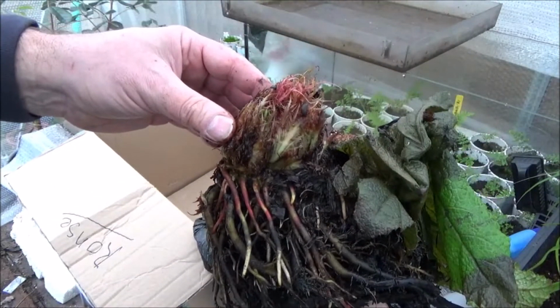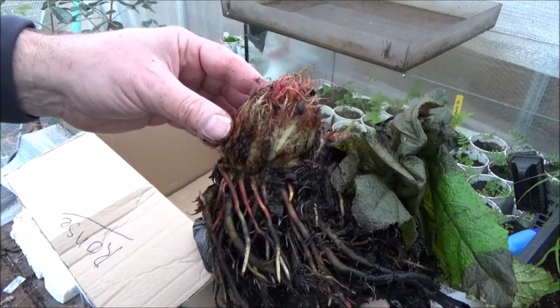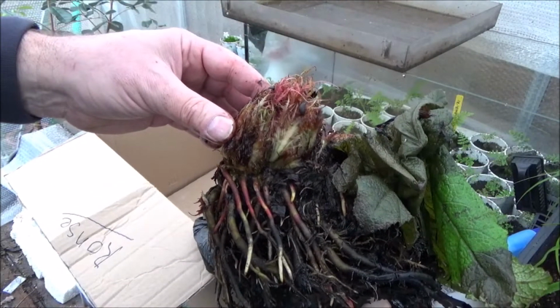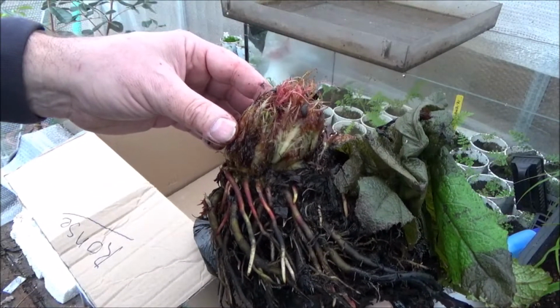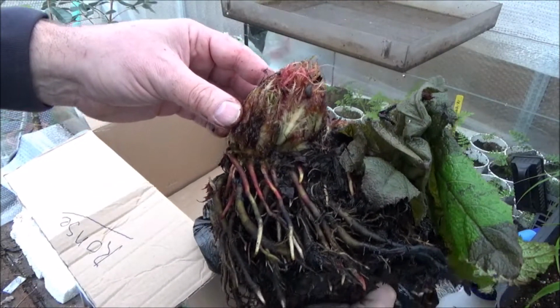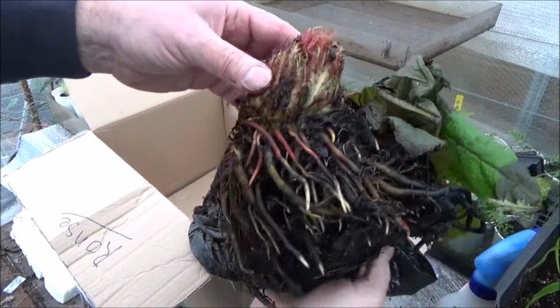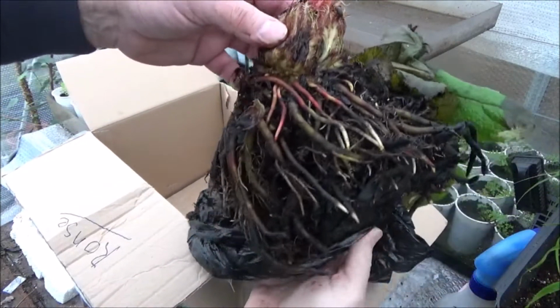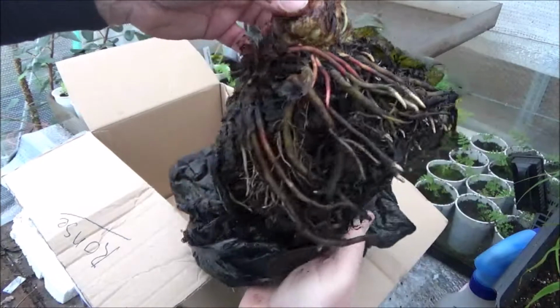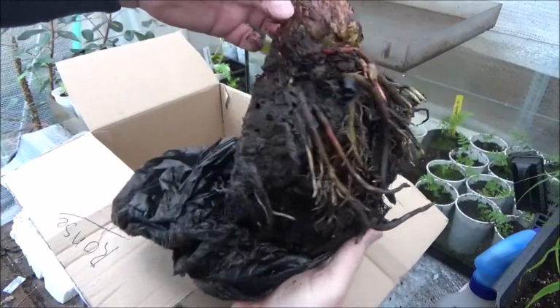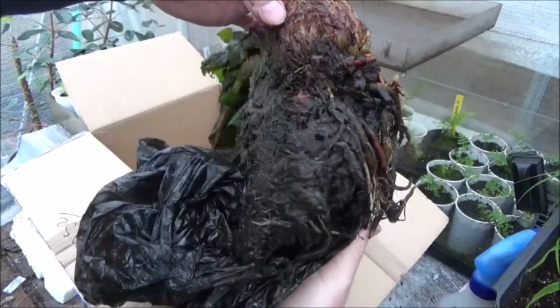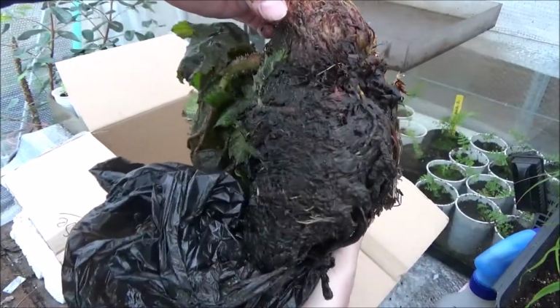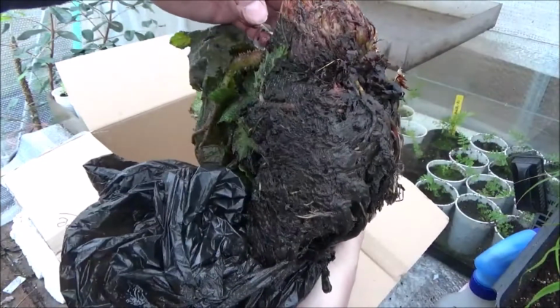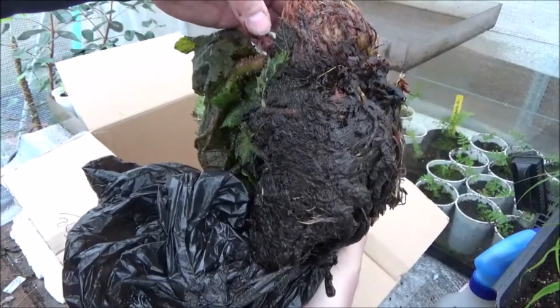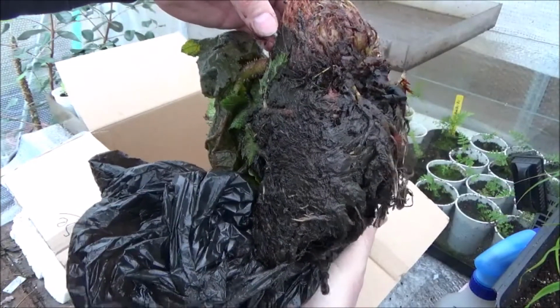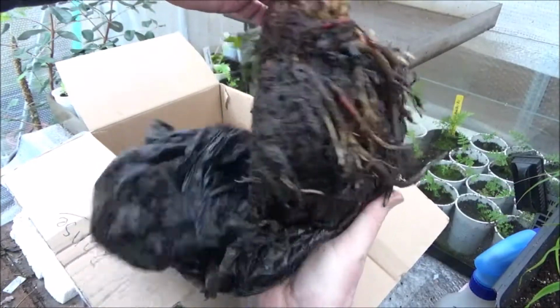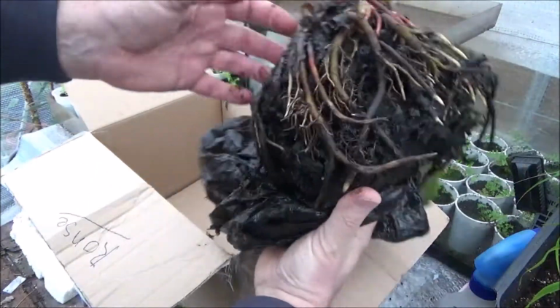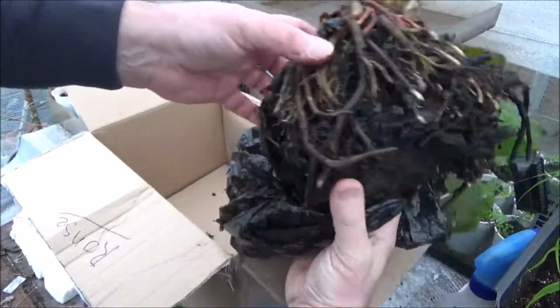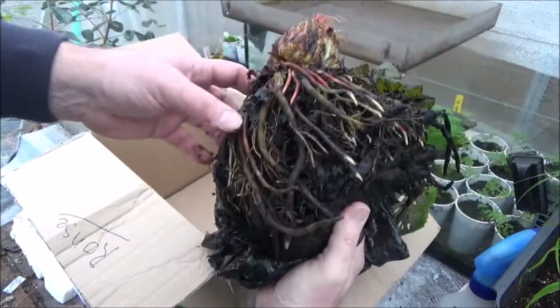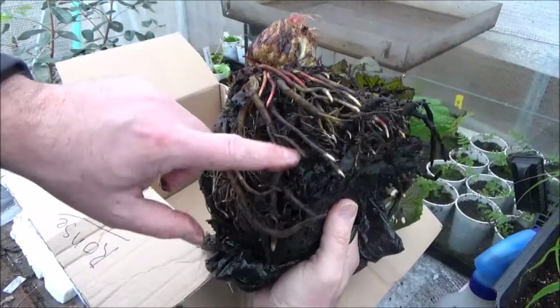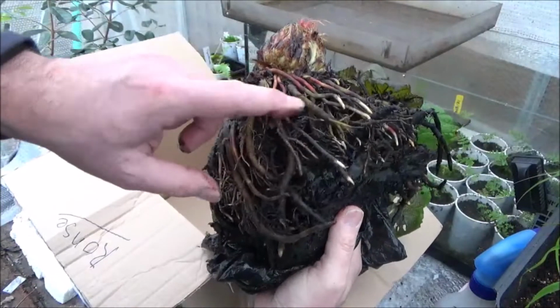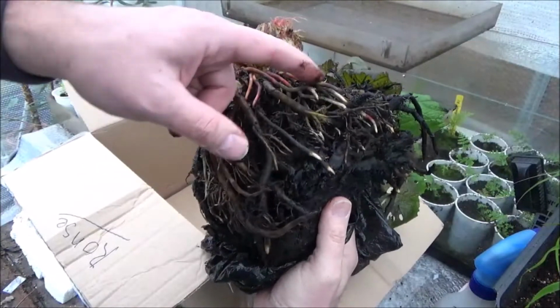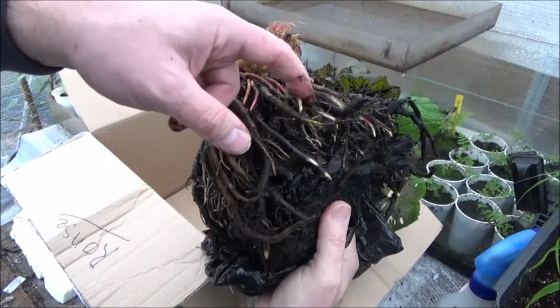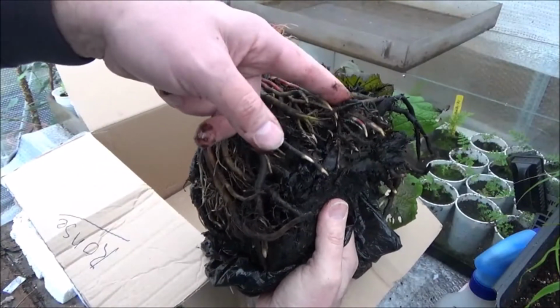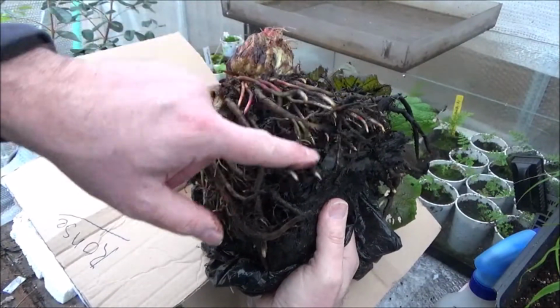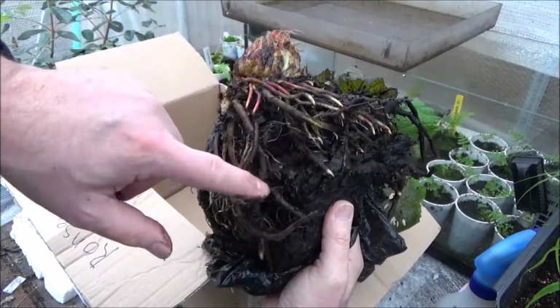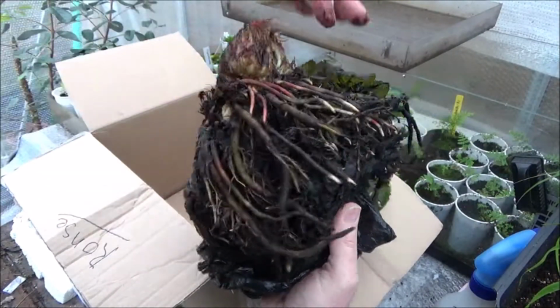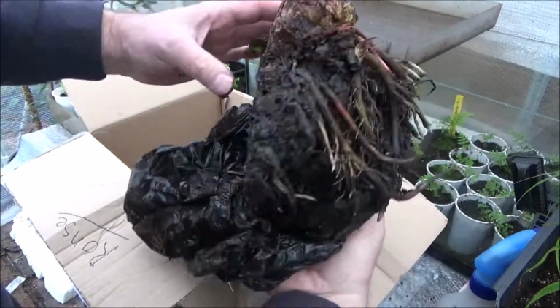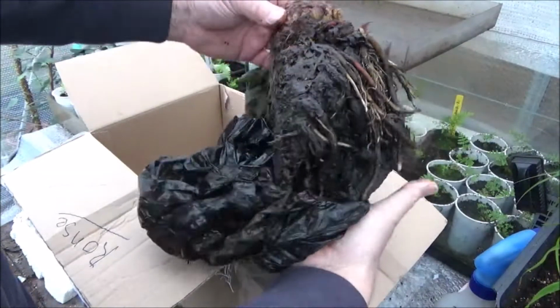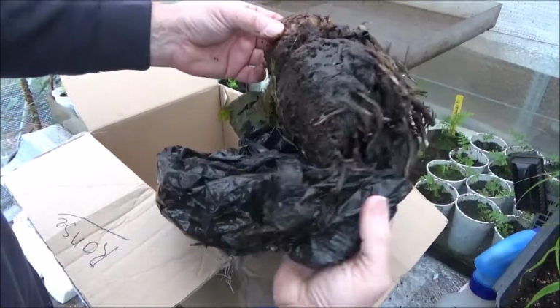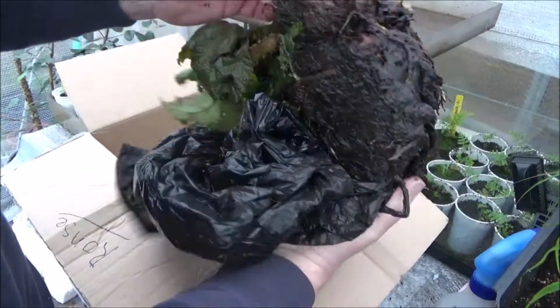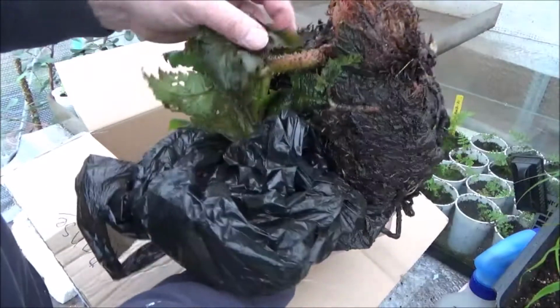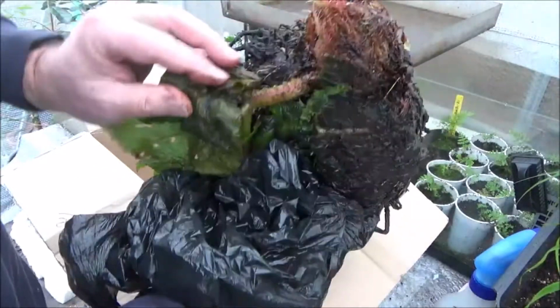Something I was looking for for a long time and now finally I have it. Look at those roots — oh my god. You did a great great job, really. I'm so proud to have this, so I will take care of it like a little baby.